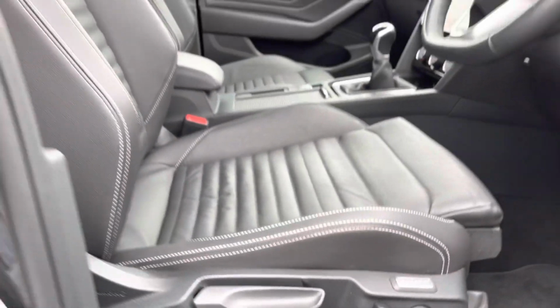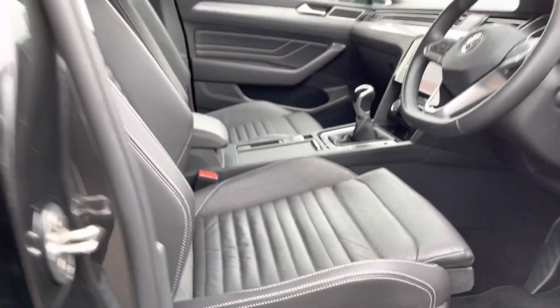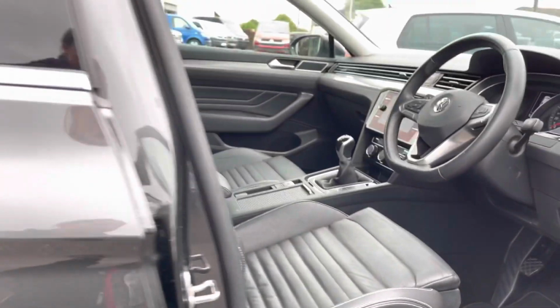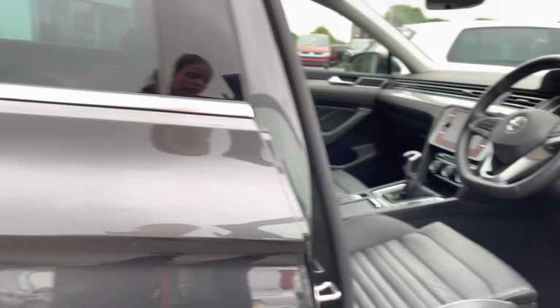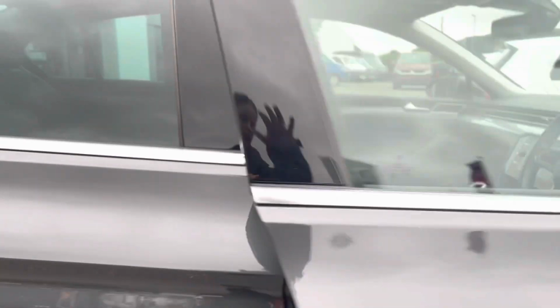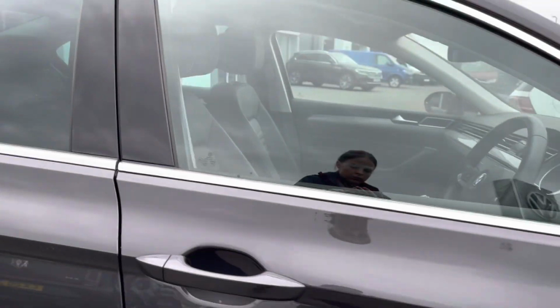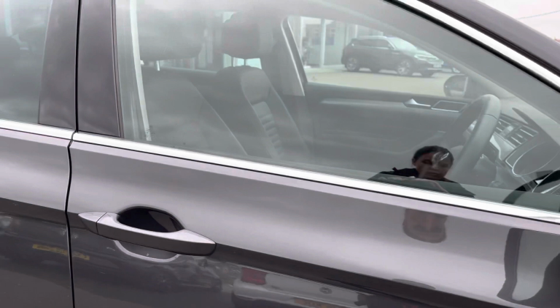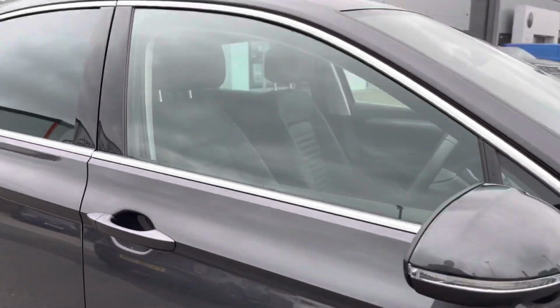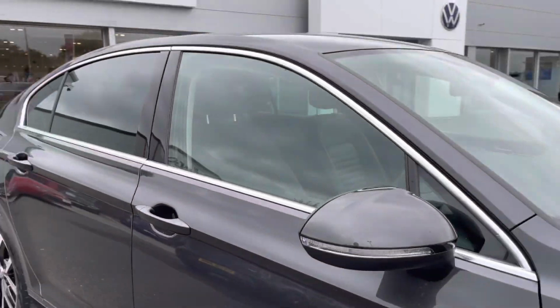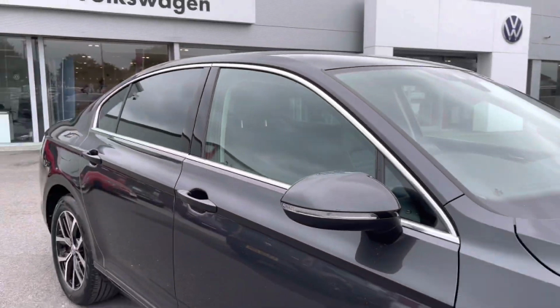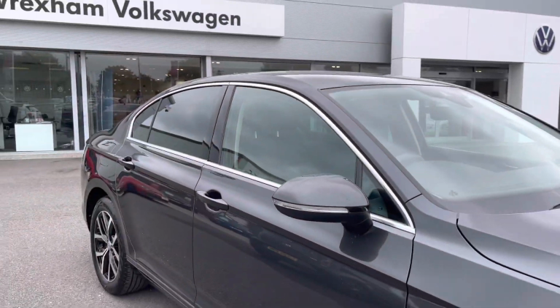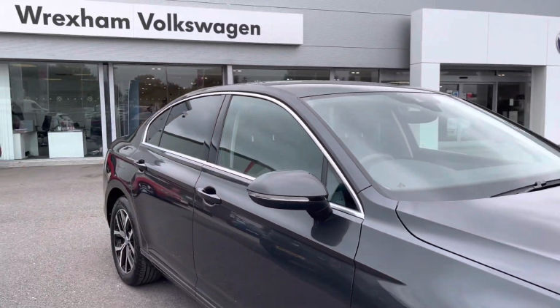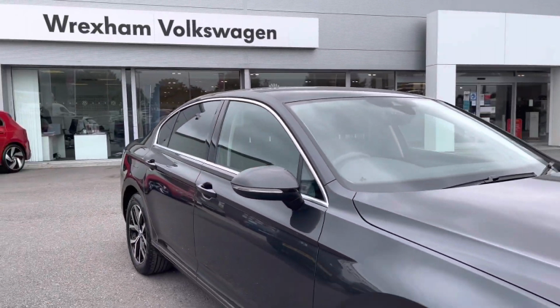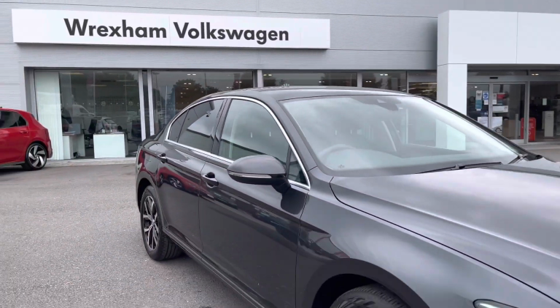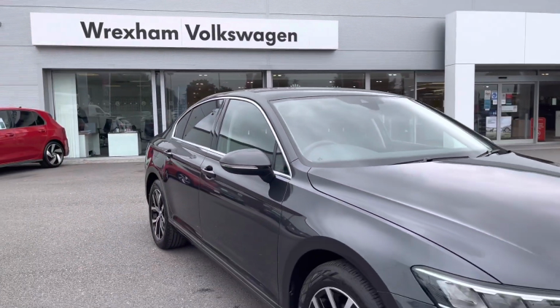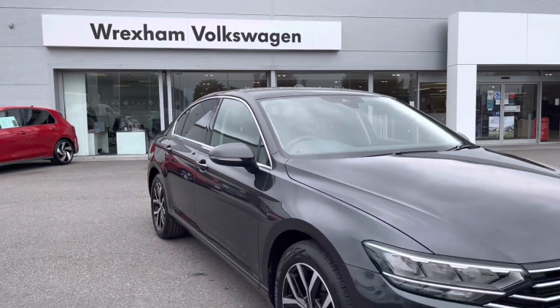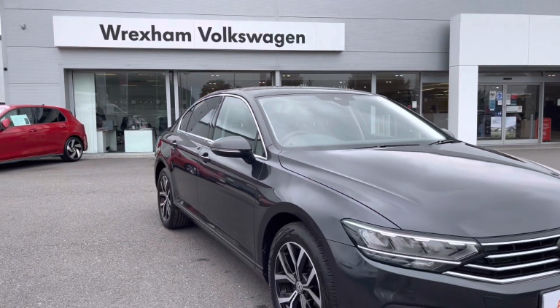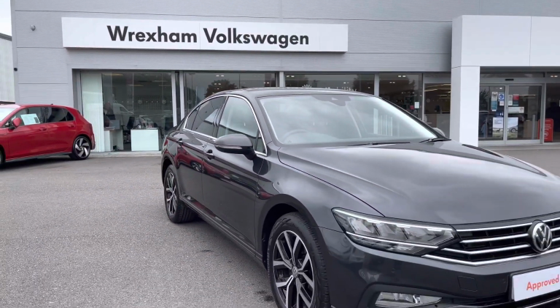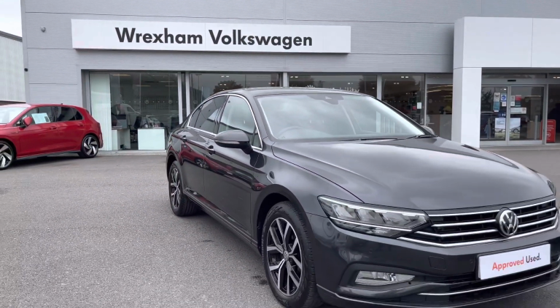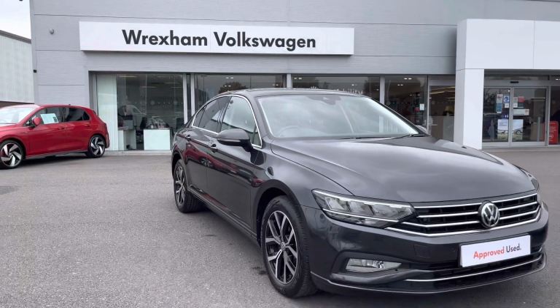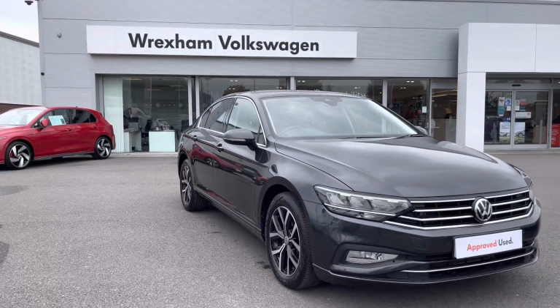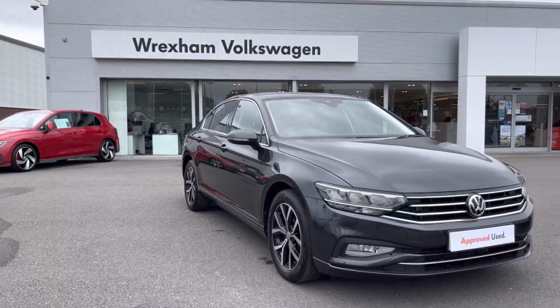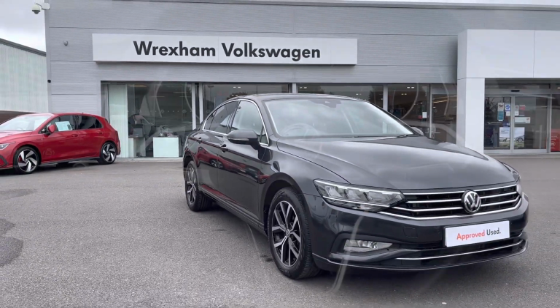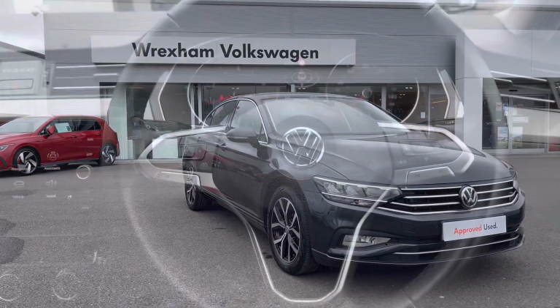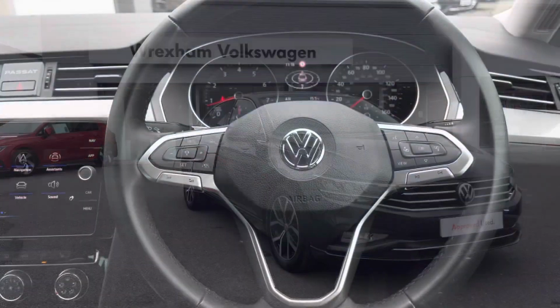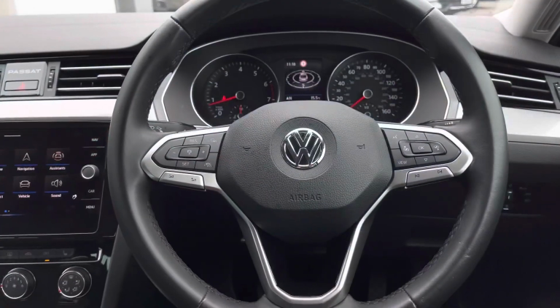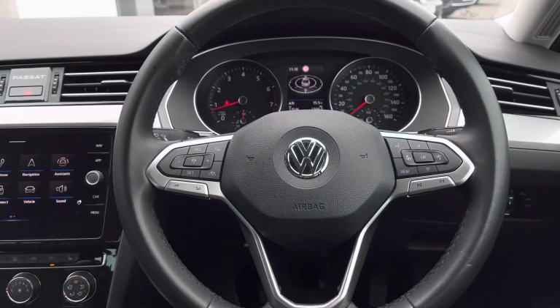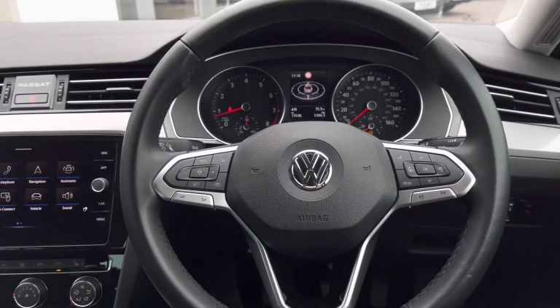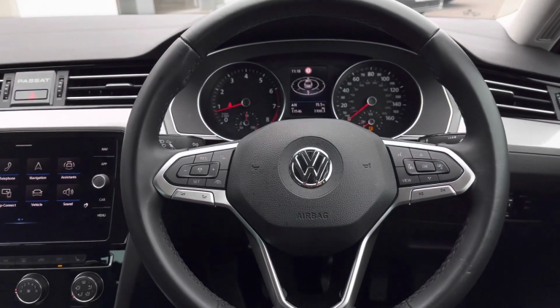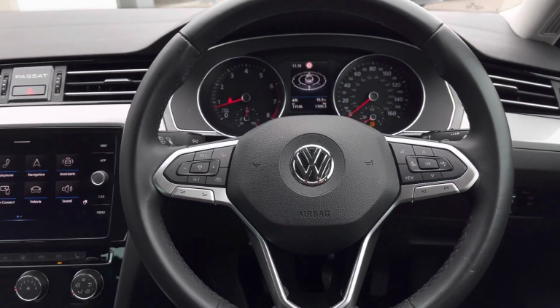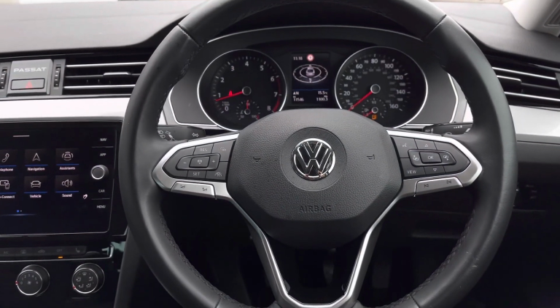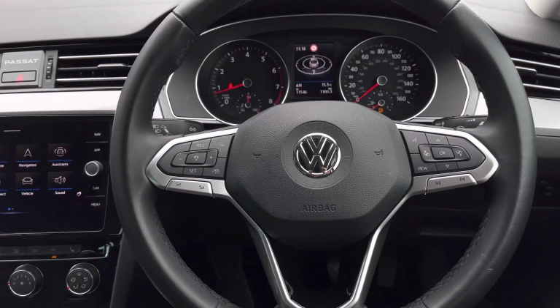So that concludes the 360 degree walk around. Next I'll jump in and go into more depth on the car's technologies and interior features. Starting with the view from the driver's perspective.